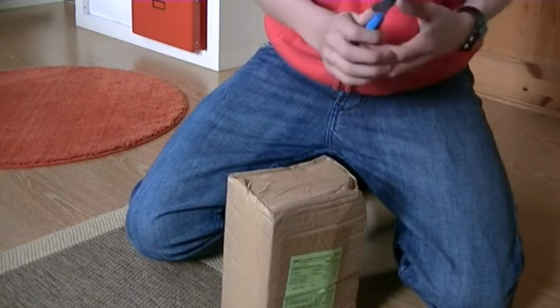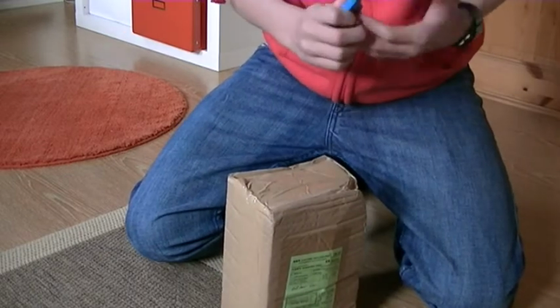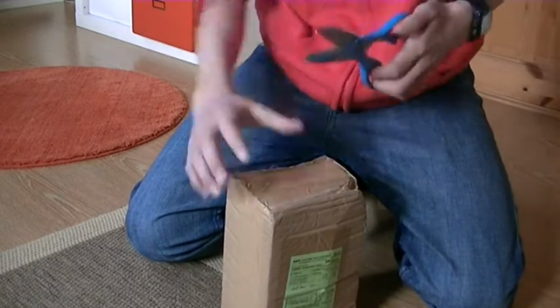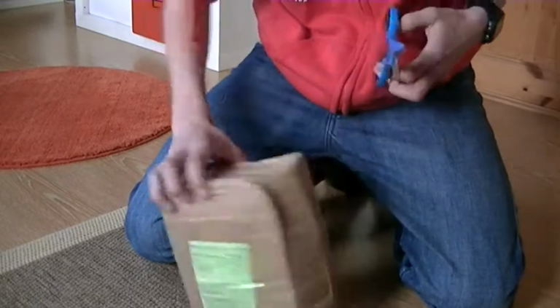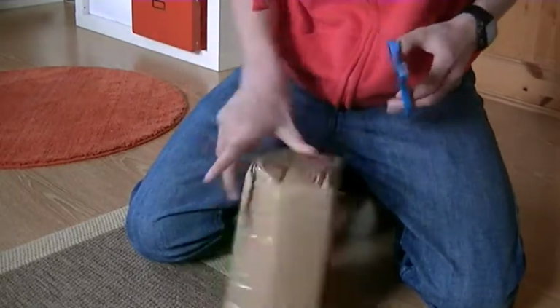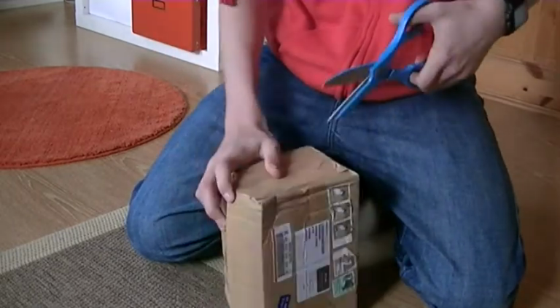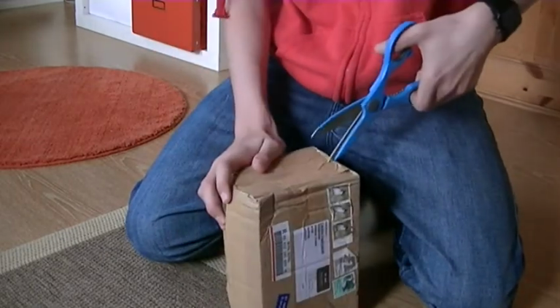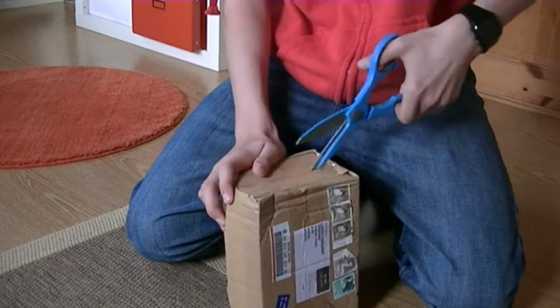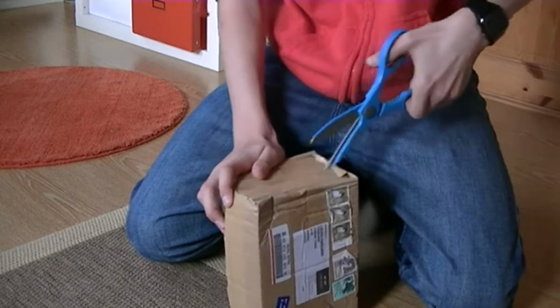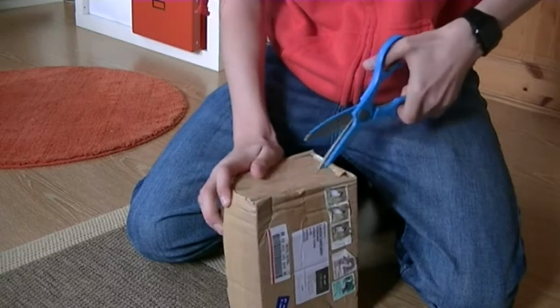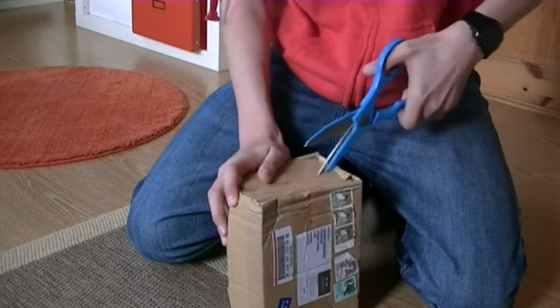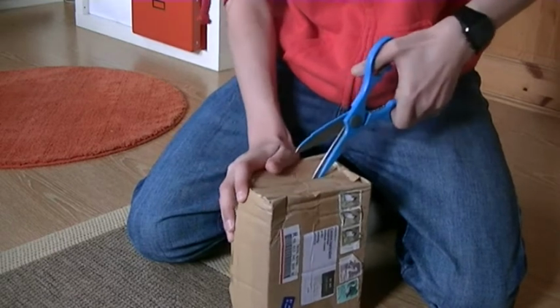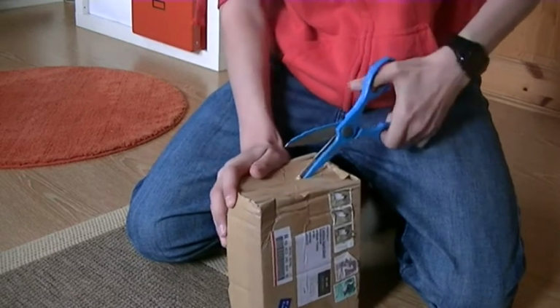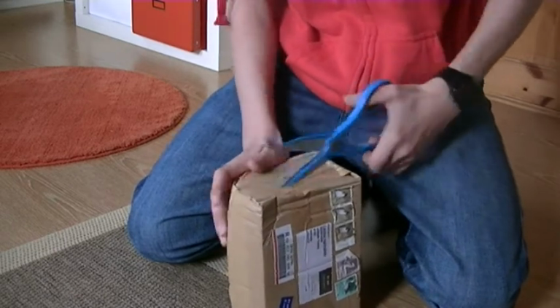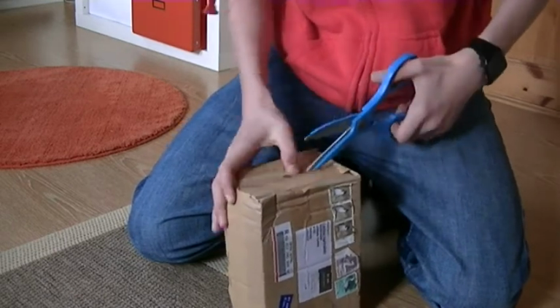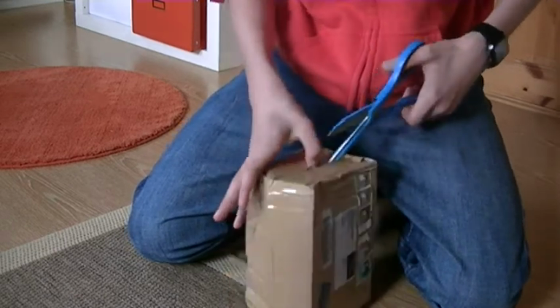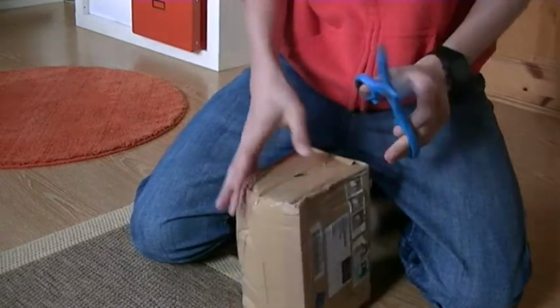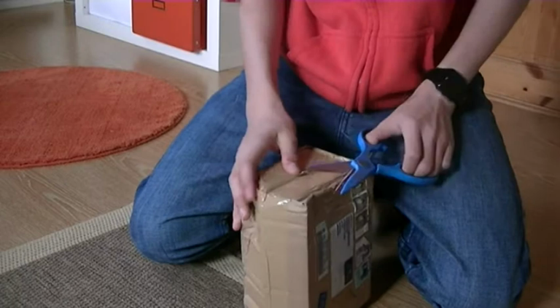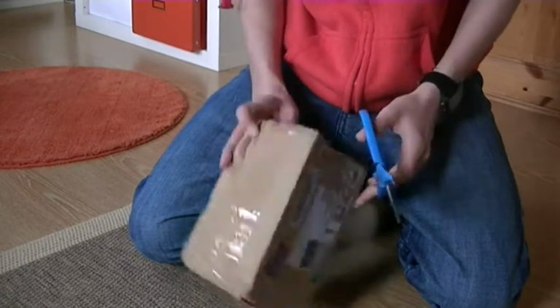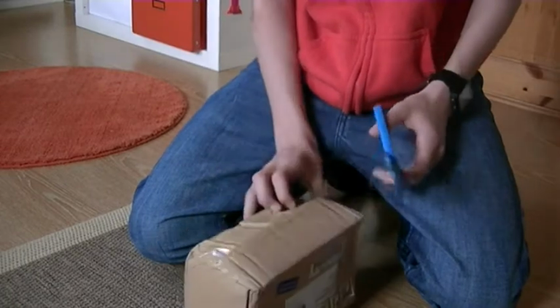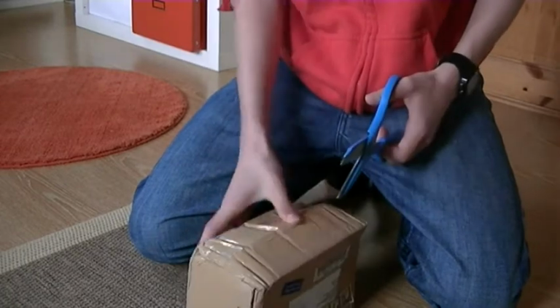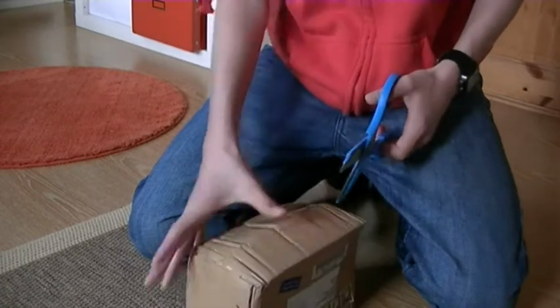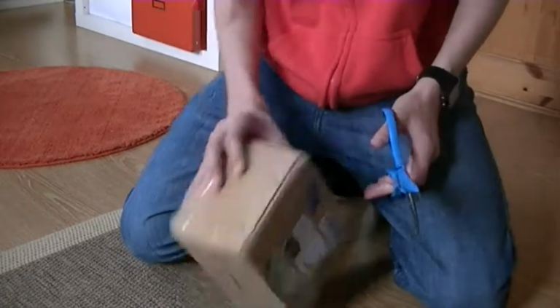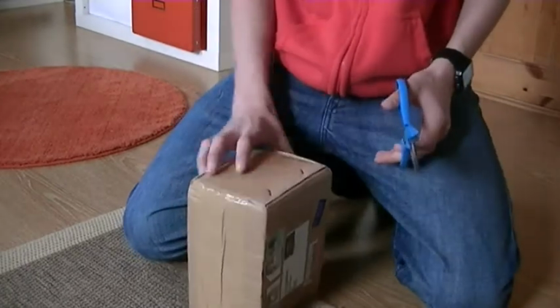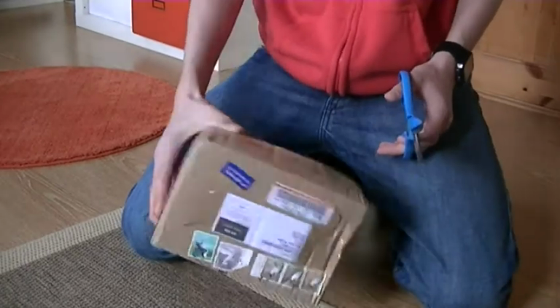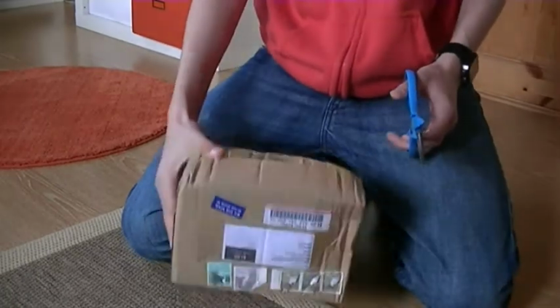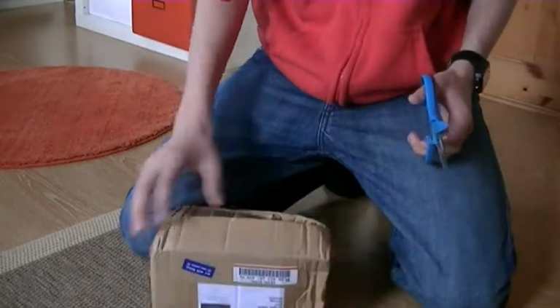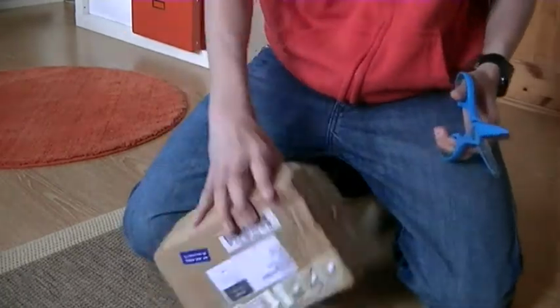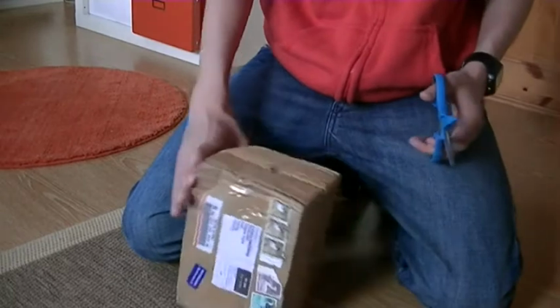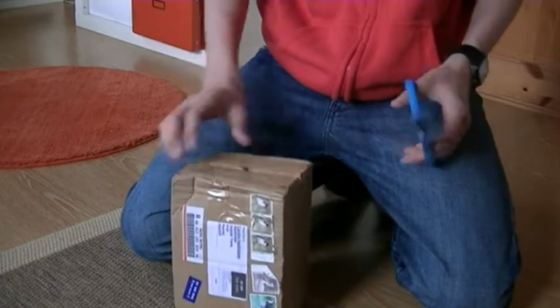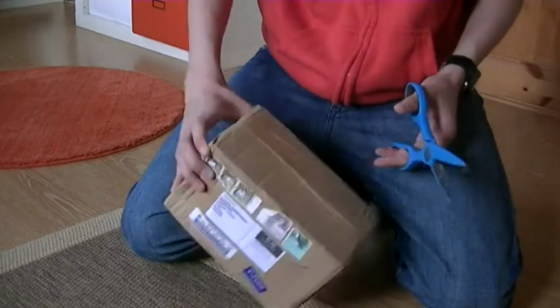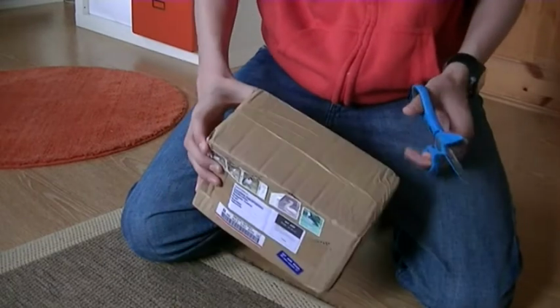Got some scissors — just slide it open. The package is sent from Hong Kong, and I live in Norway, so it's across the world, but fast delivery too.